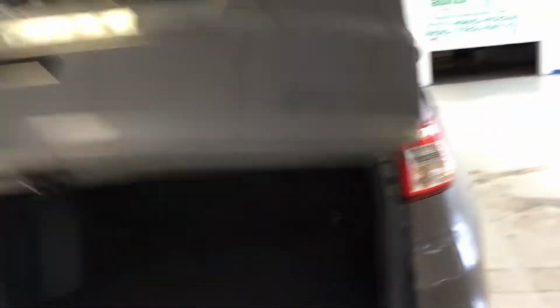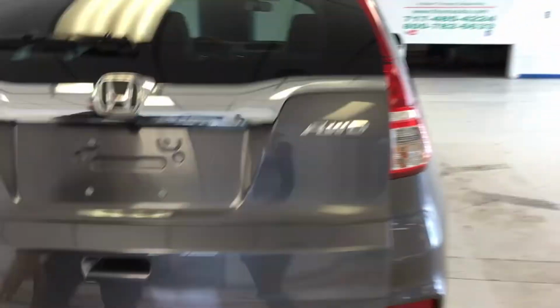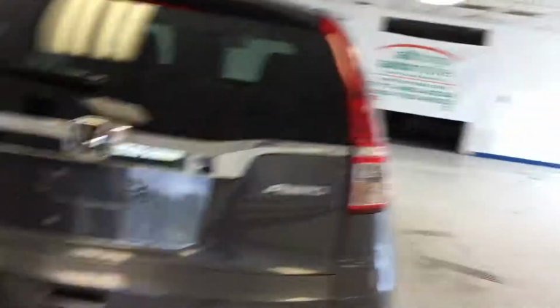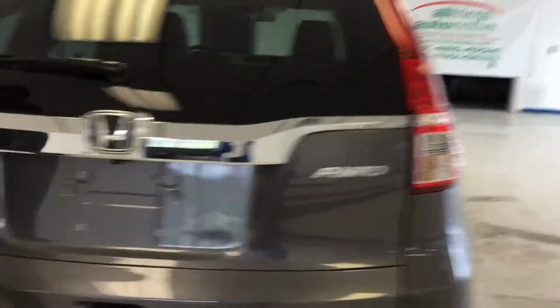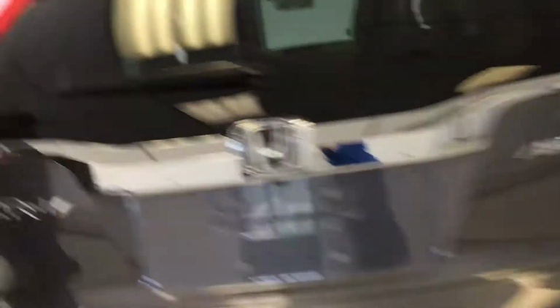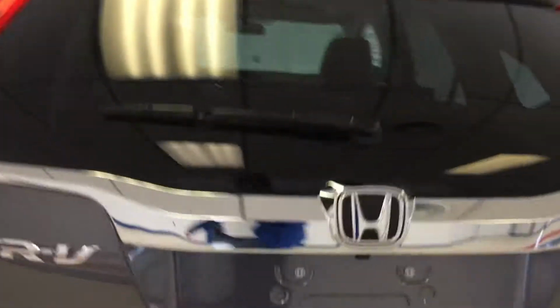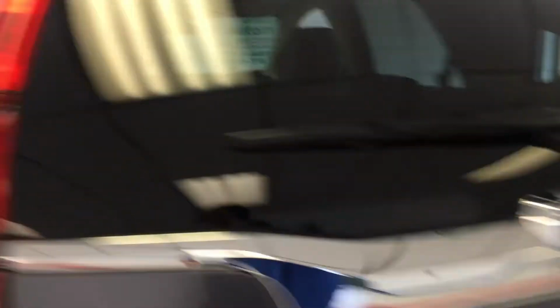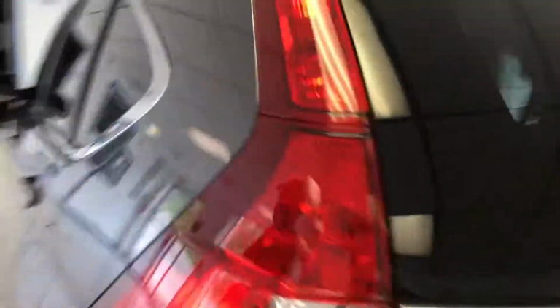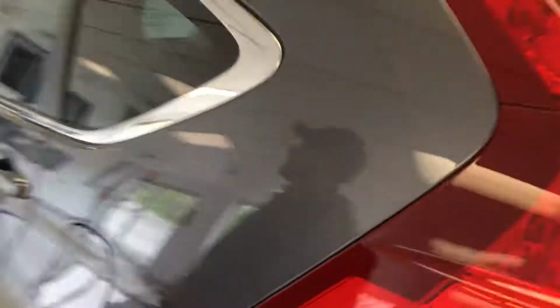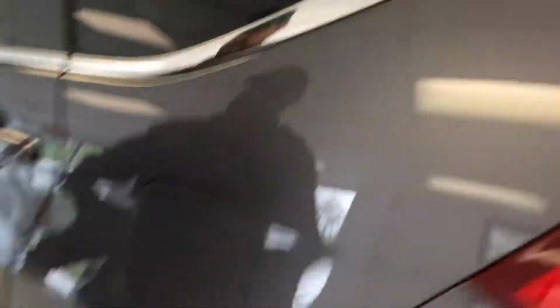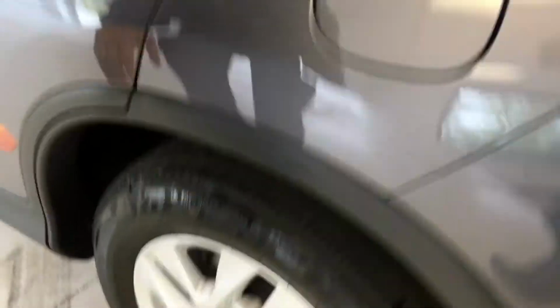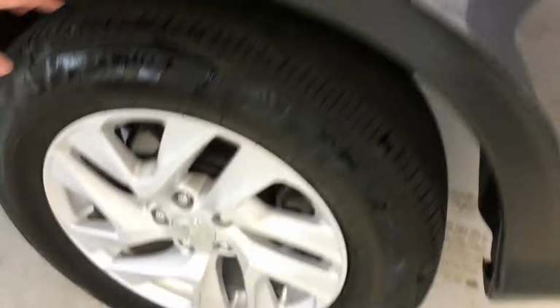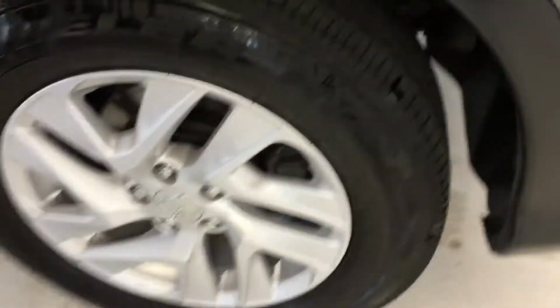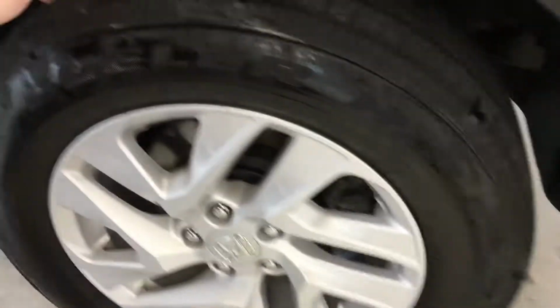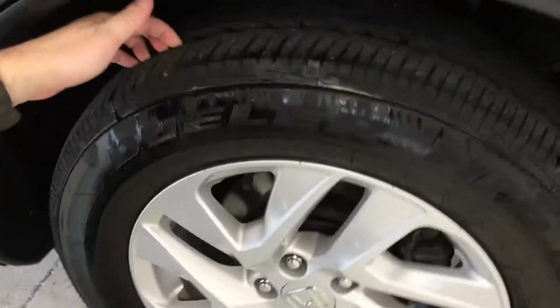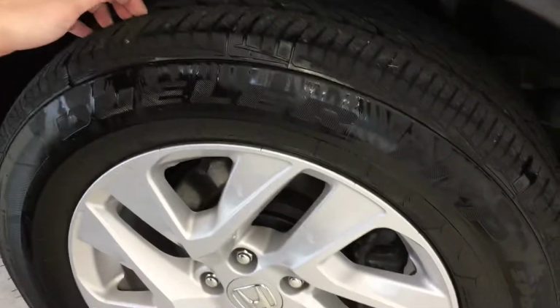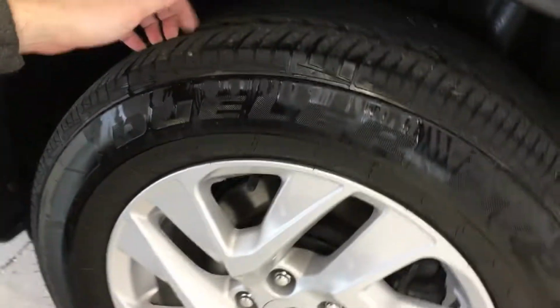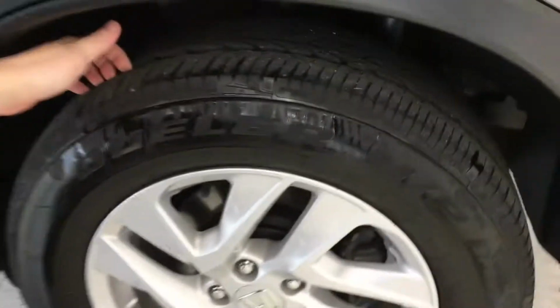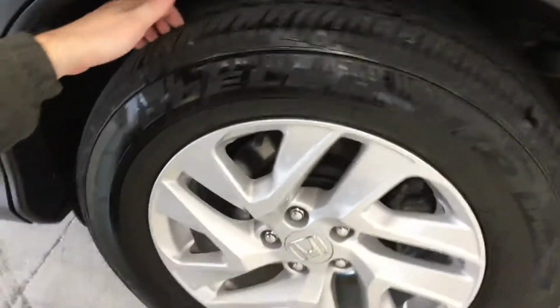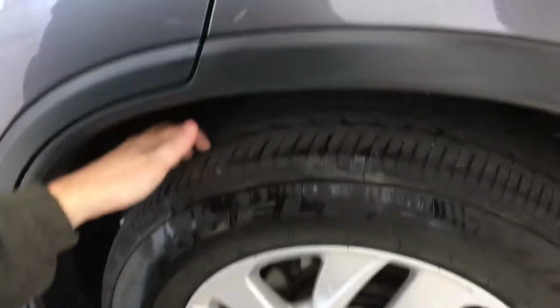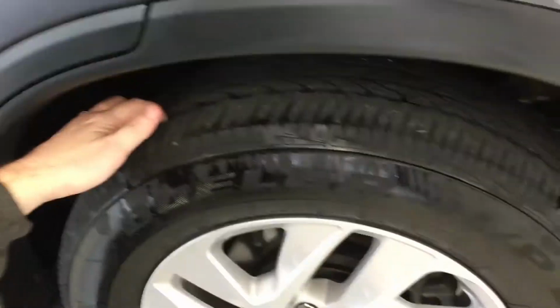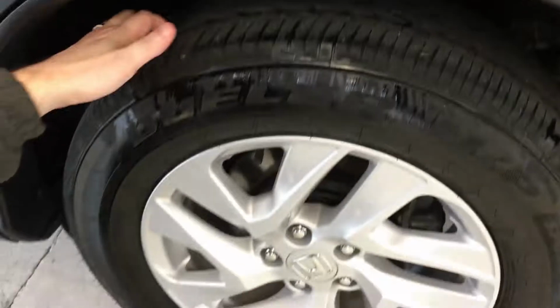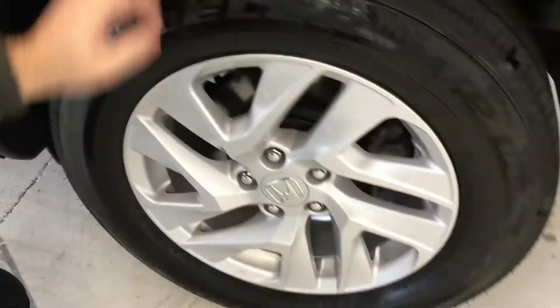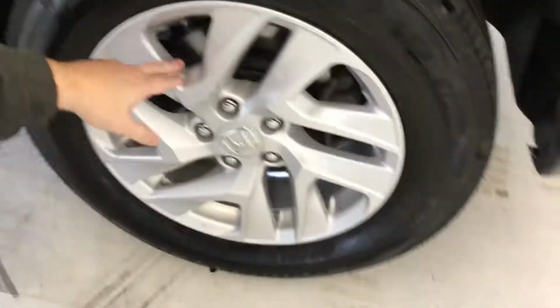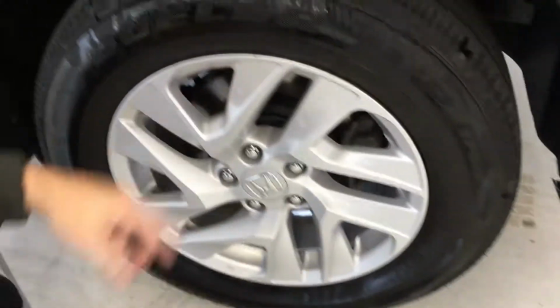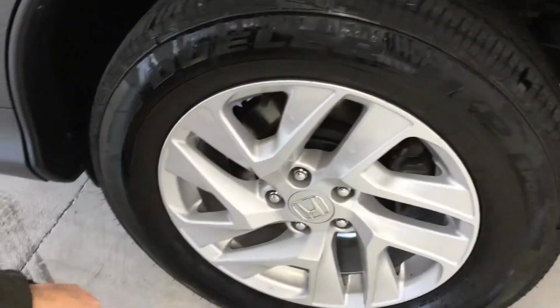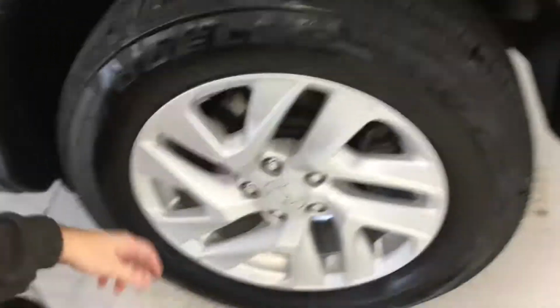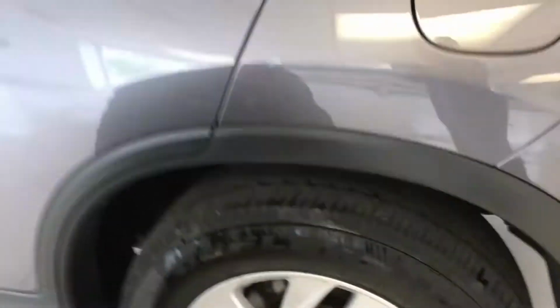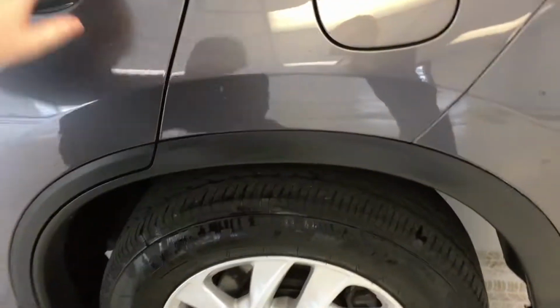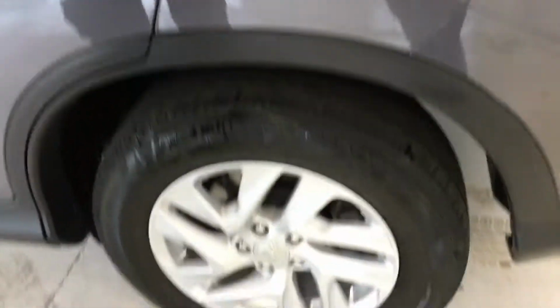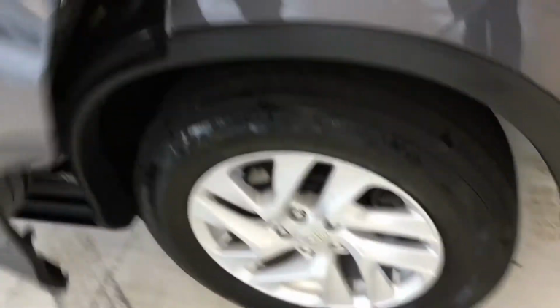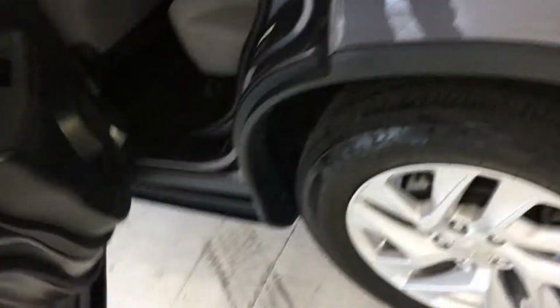Go ahead and shut this back as we work our way around to the driver's side, focusing in on the matching Dueler tire. This one's probably the lowest at about five thirty-seconds. Nice resurfaced rotor and a scuff-free wheel there as well.